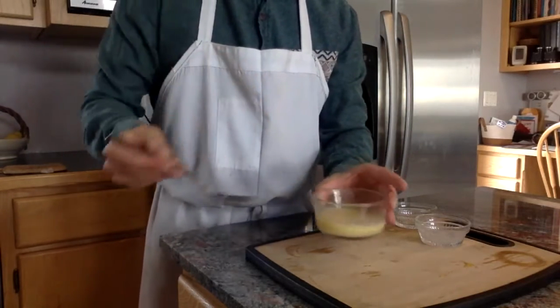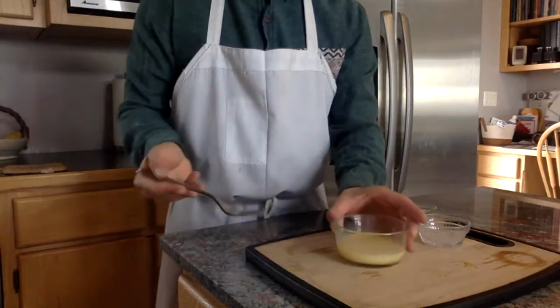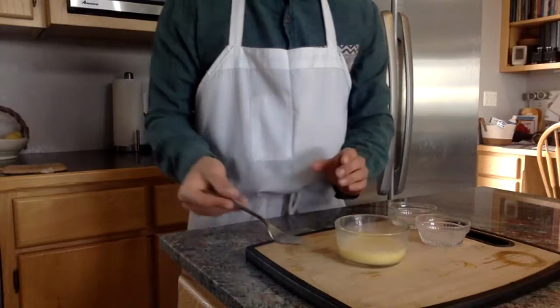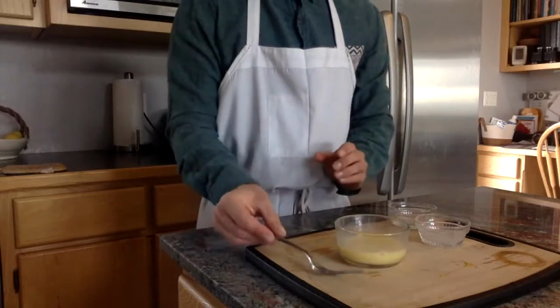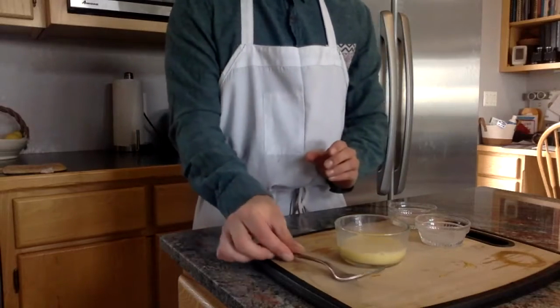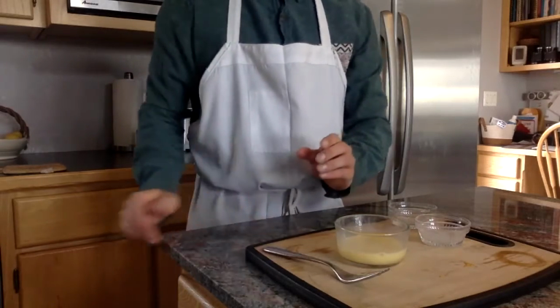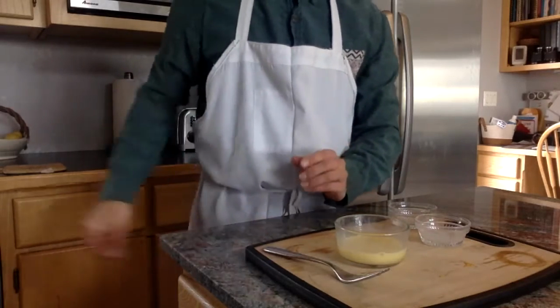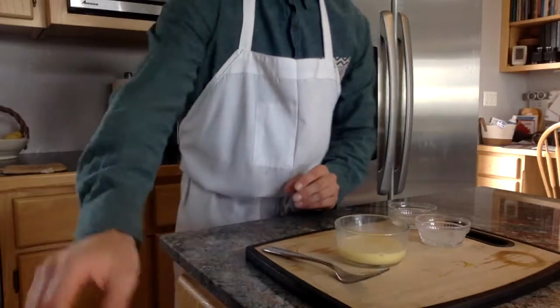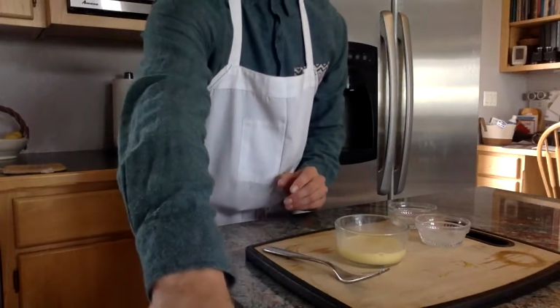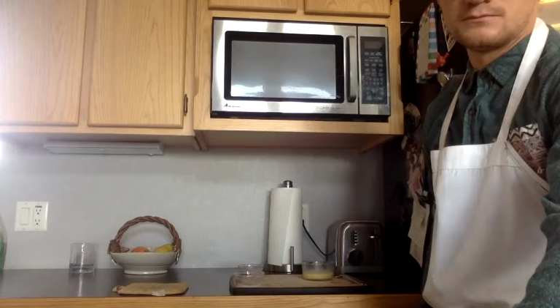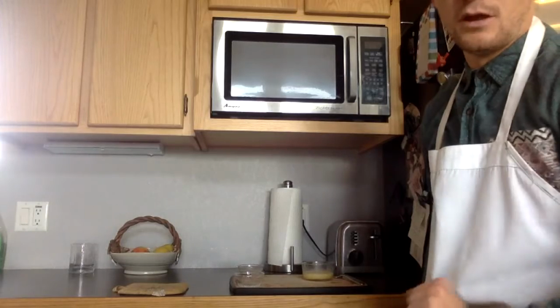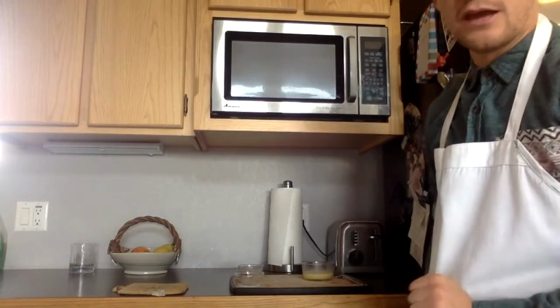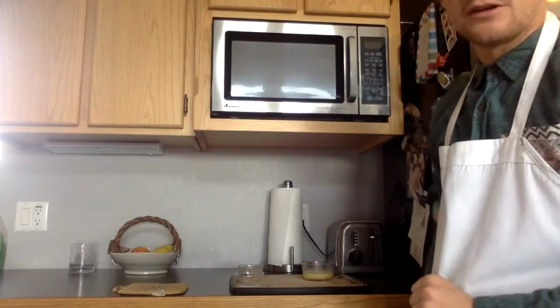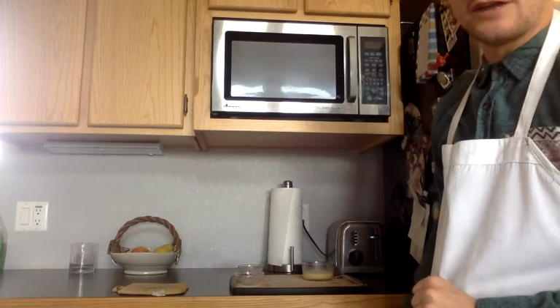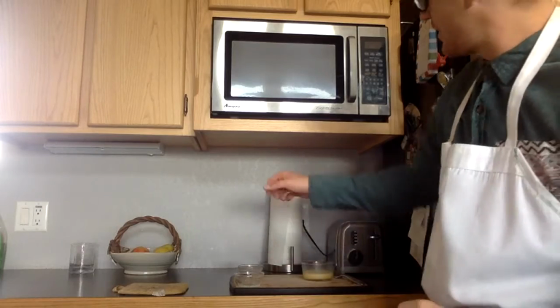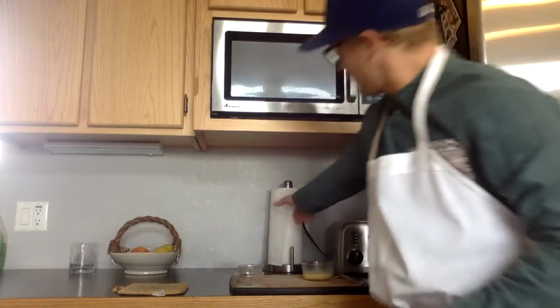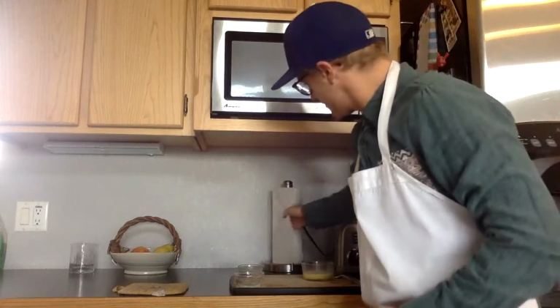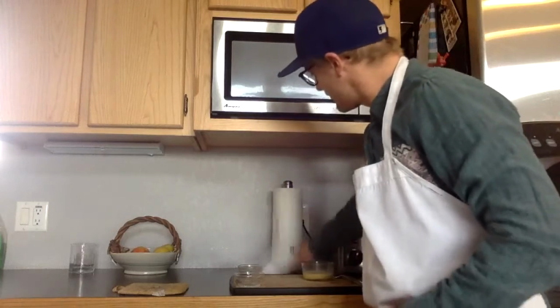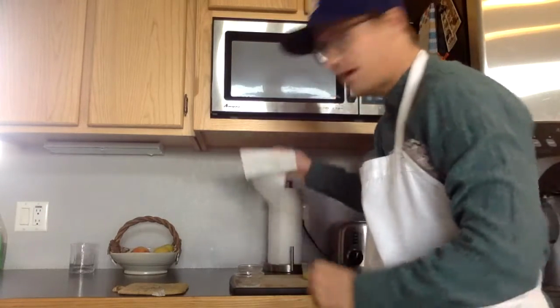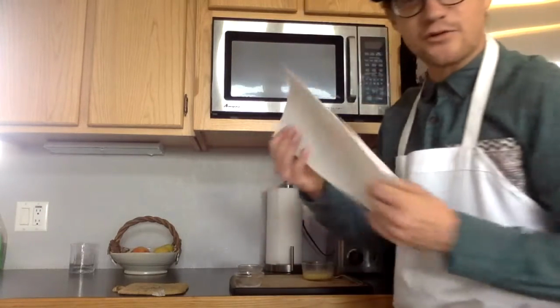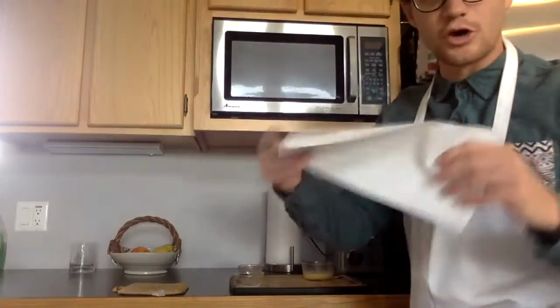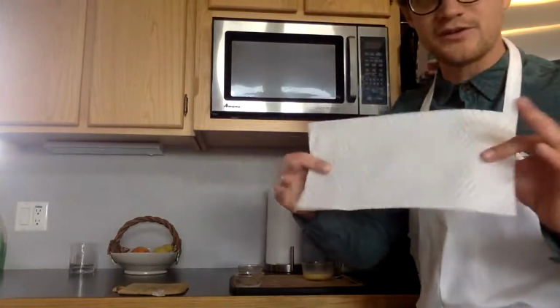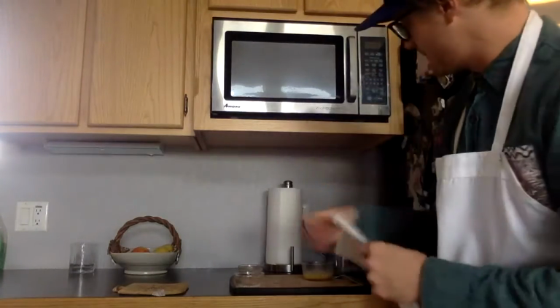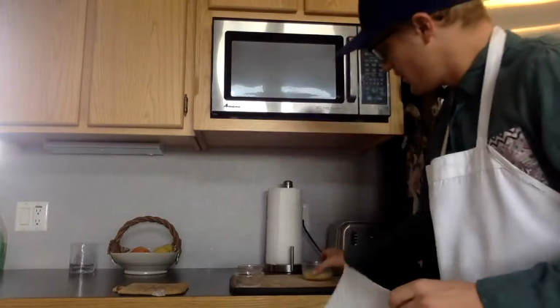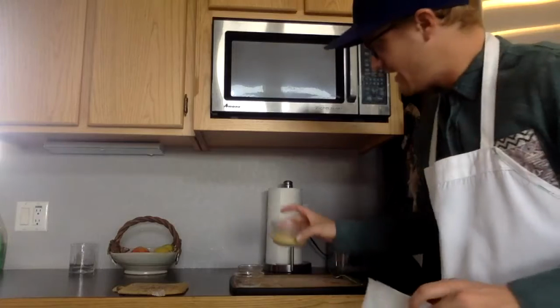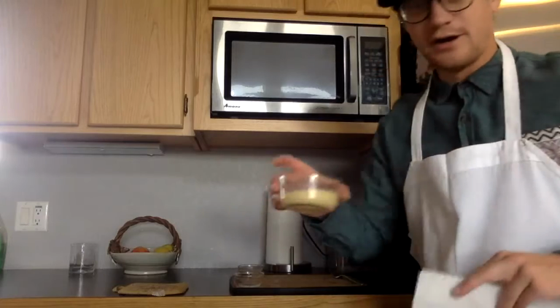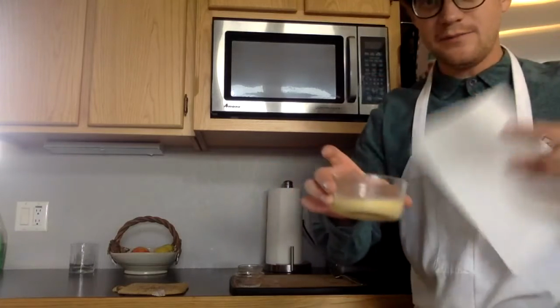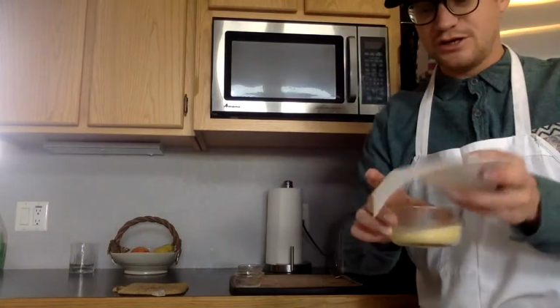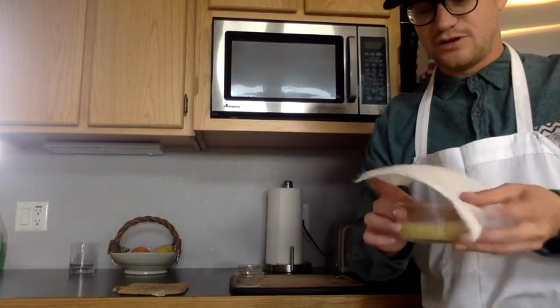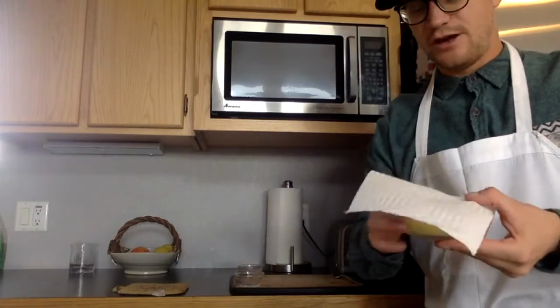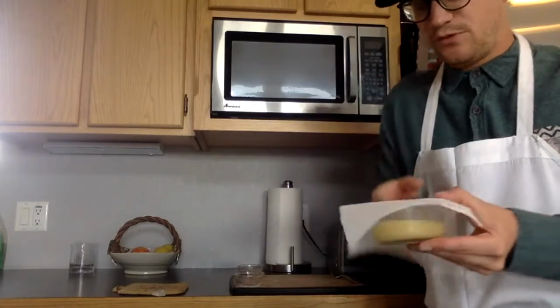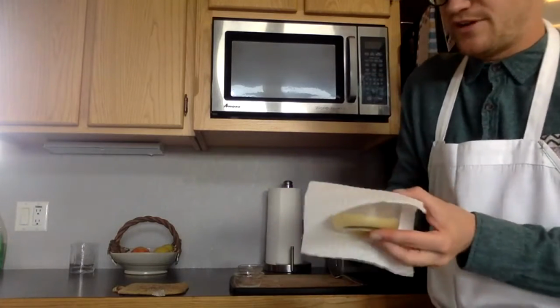Once the egg mixture is fully mixed, we'll move on to cooking. Now, to cook your egg in the microwave, you want to have some sort of cover. I just have a regular paper towel here. Take your egg mixture and cover it with the paper towel.